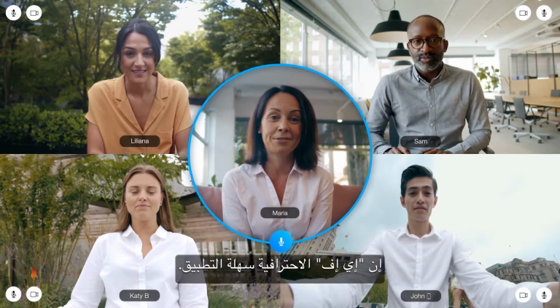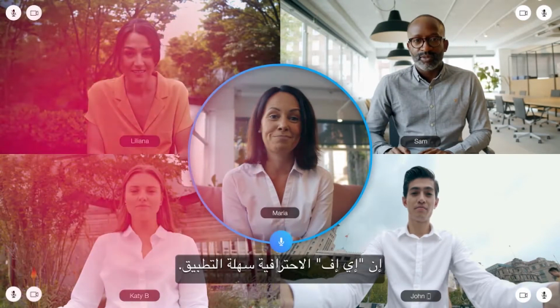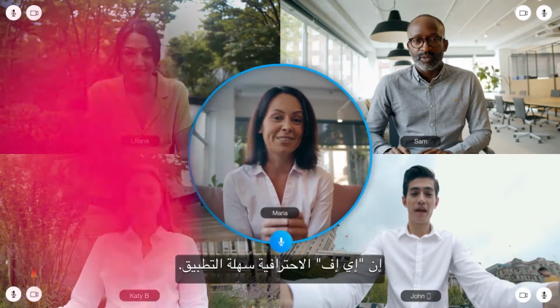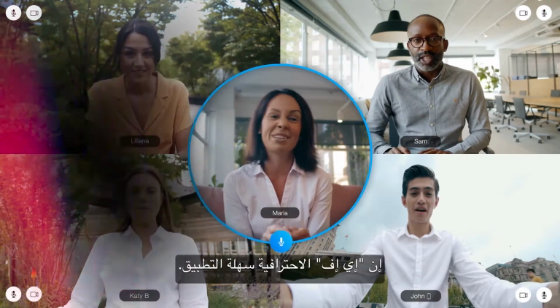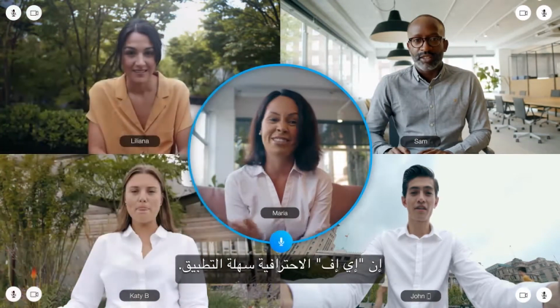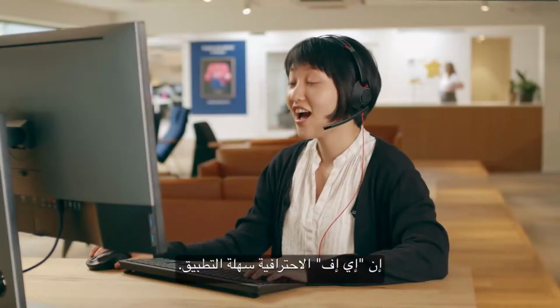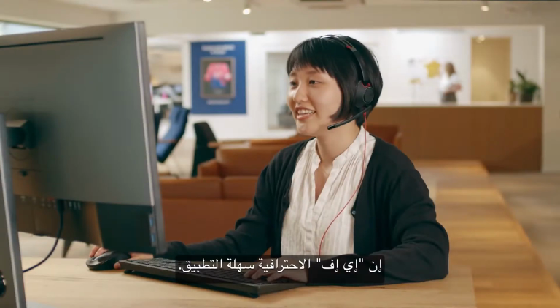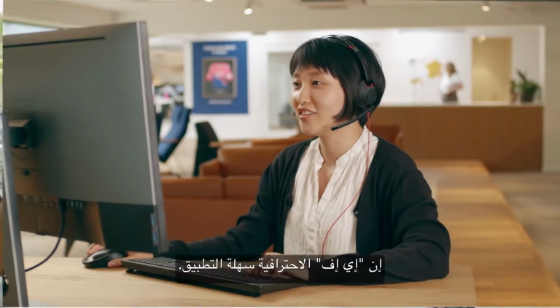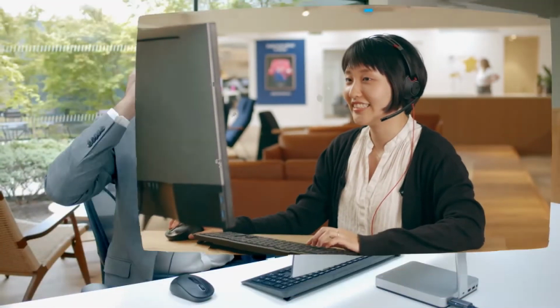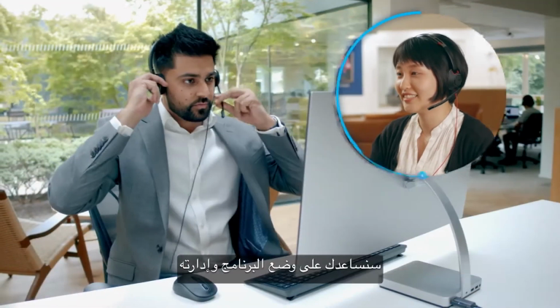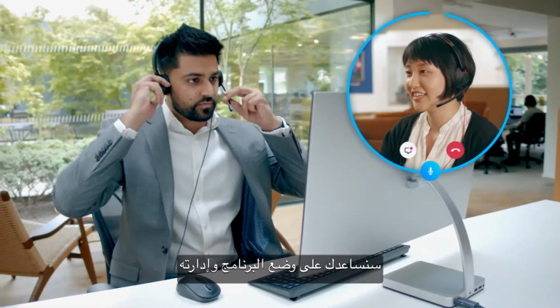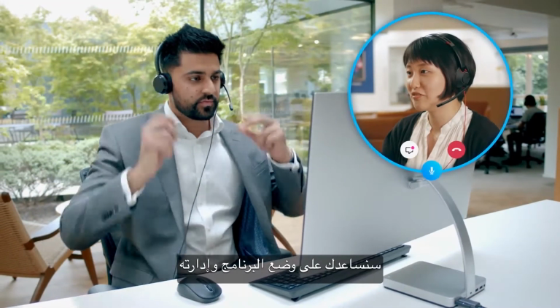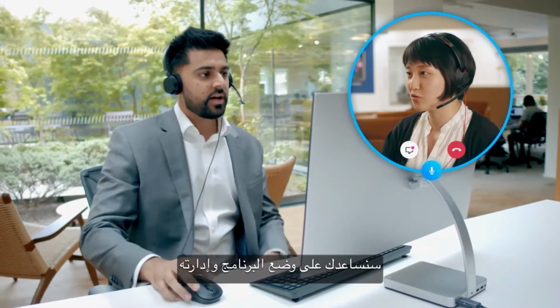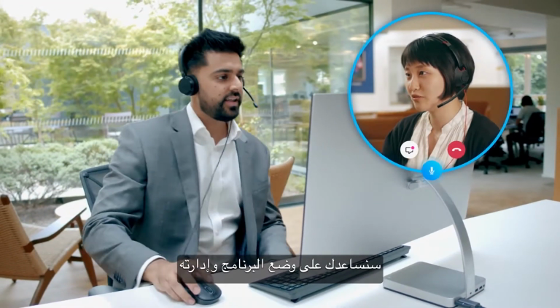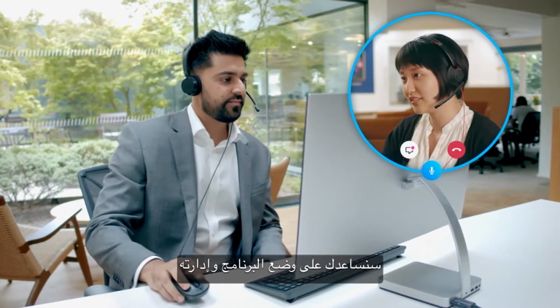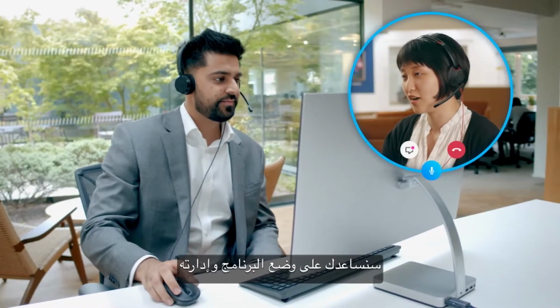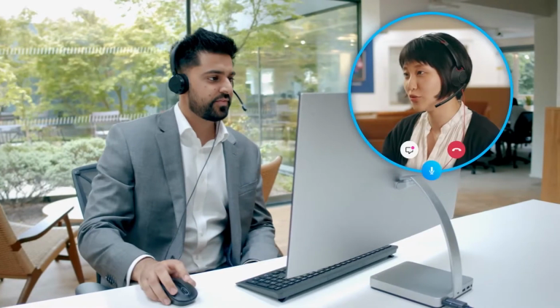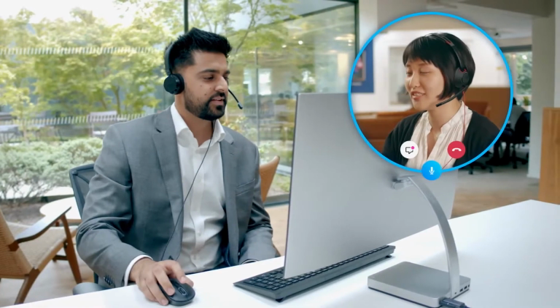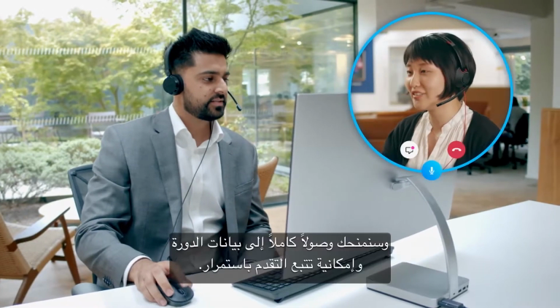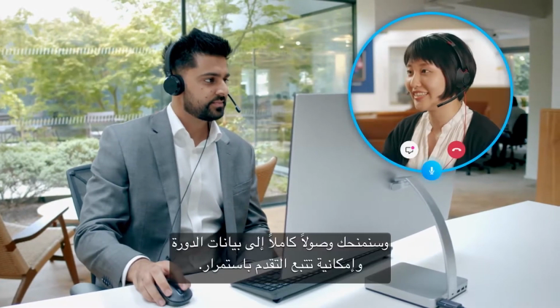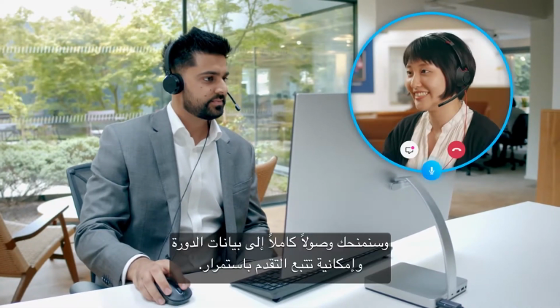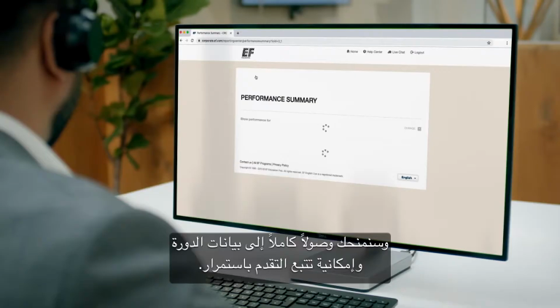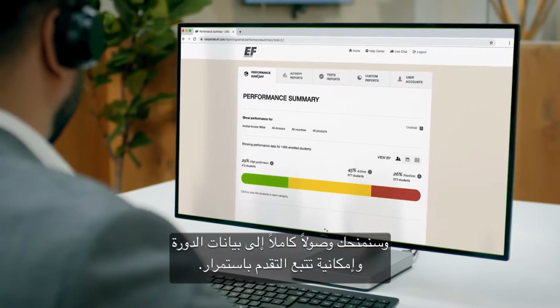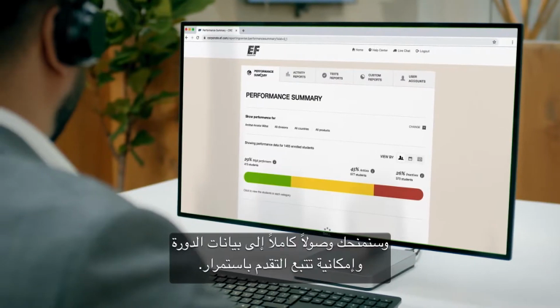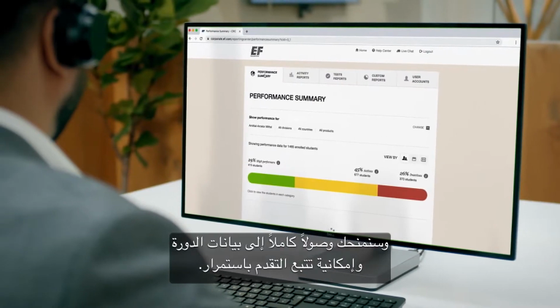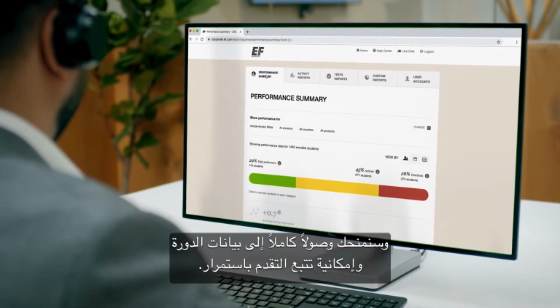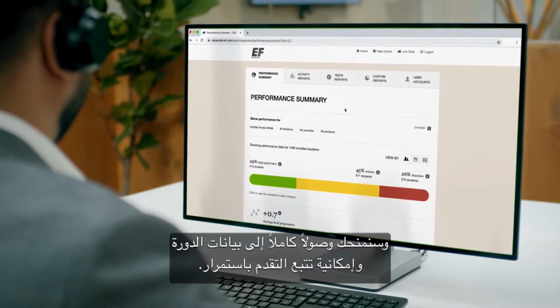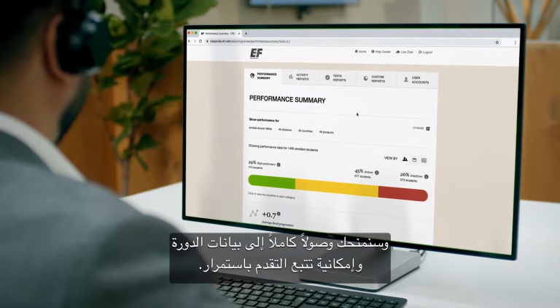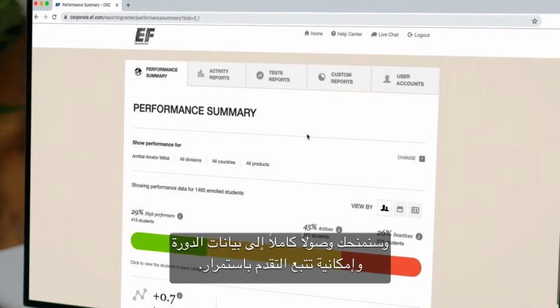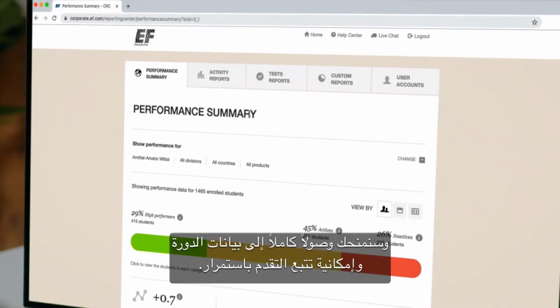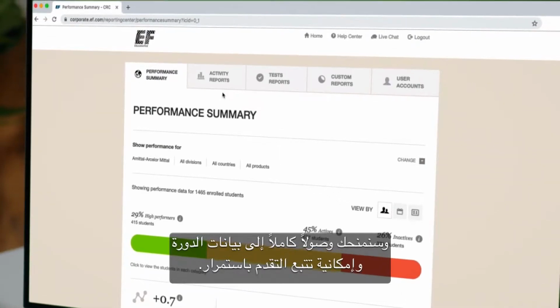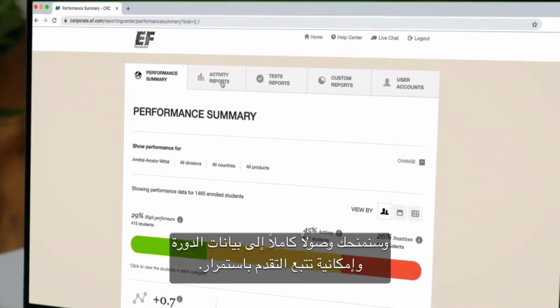EF Professional is very easy to implement. We'll help you set up and run the program, and we'll give you full access to course data and progress tracking along the way.